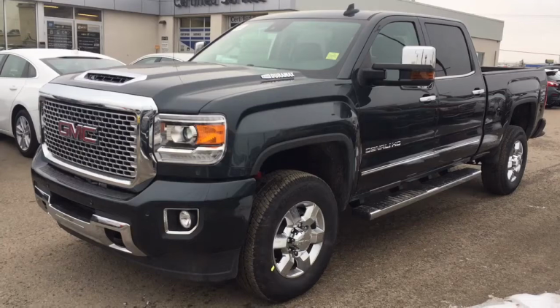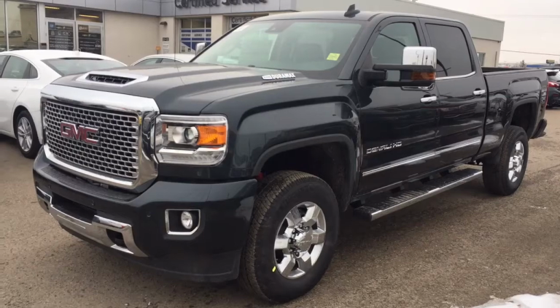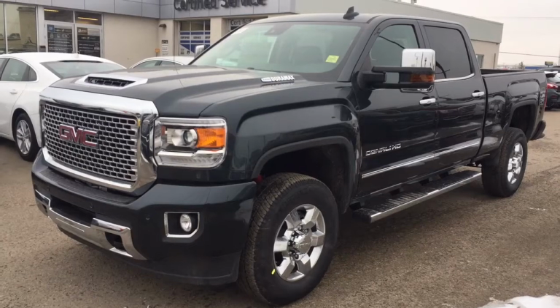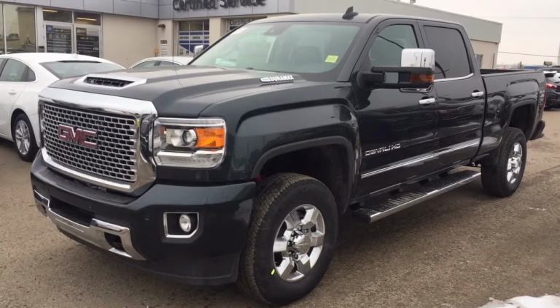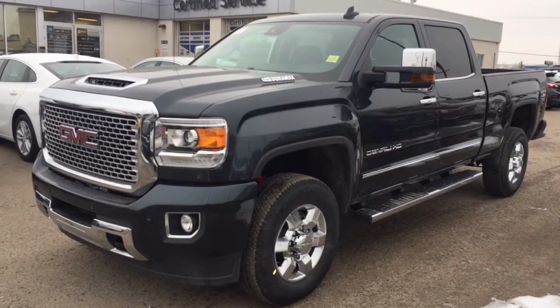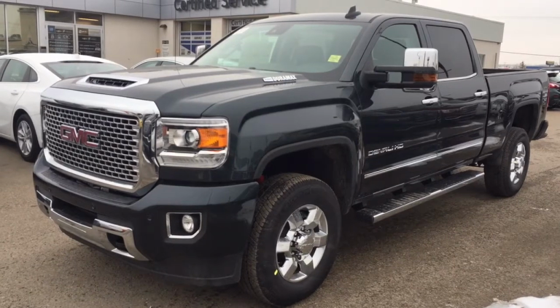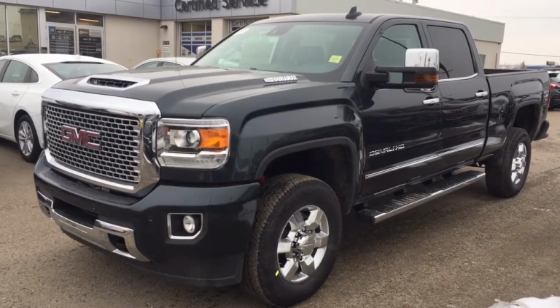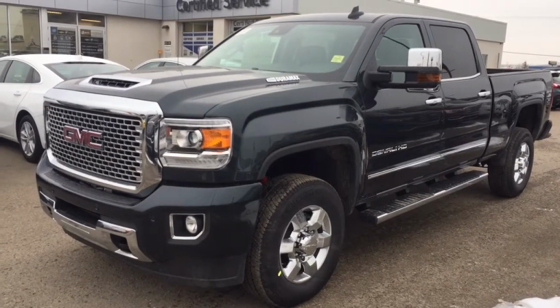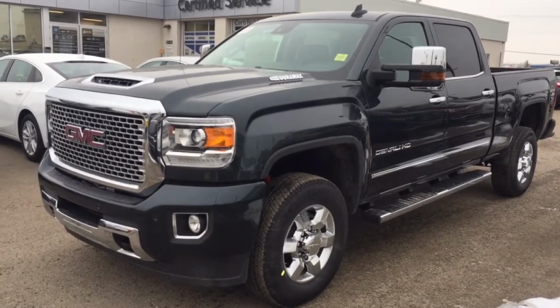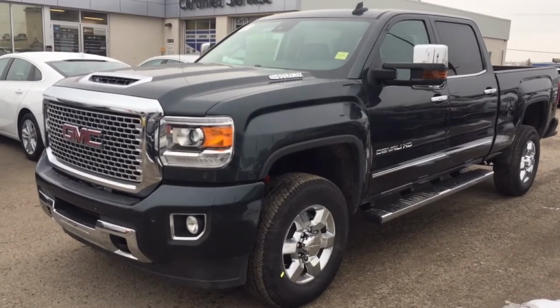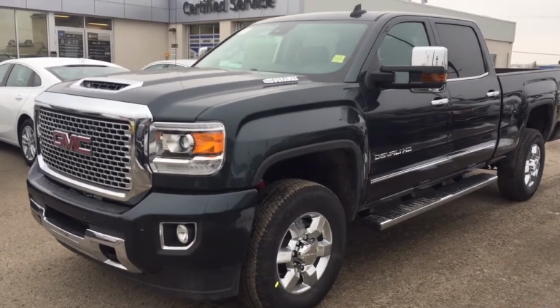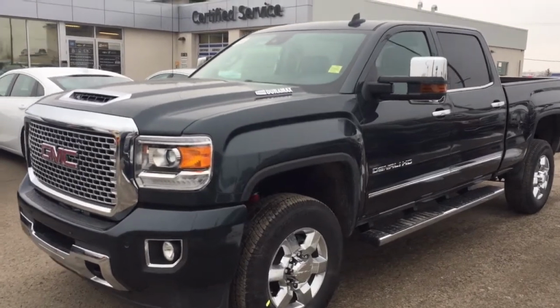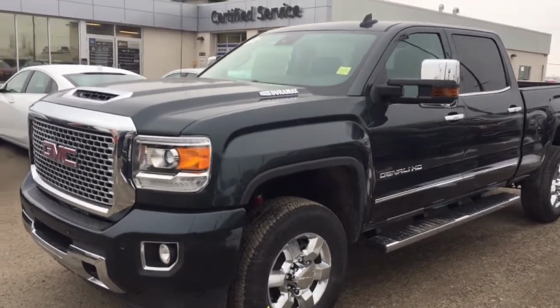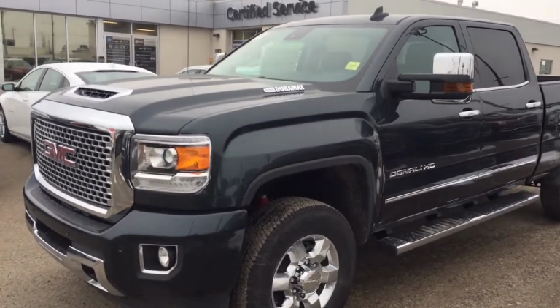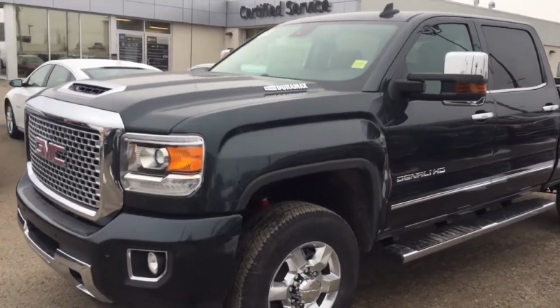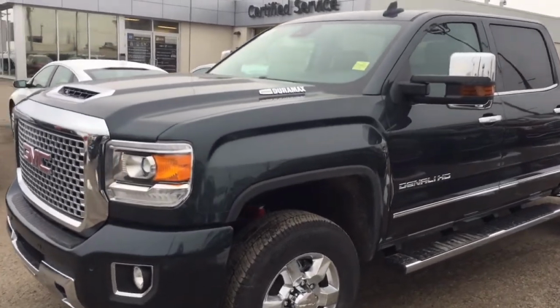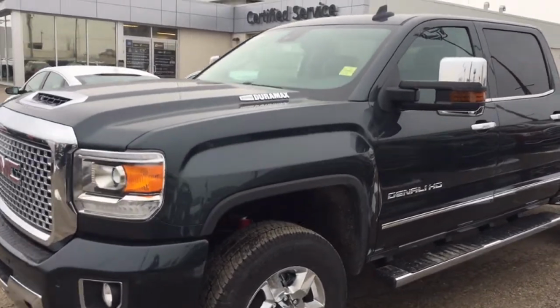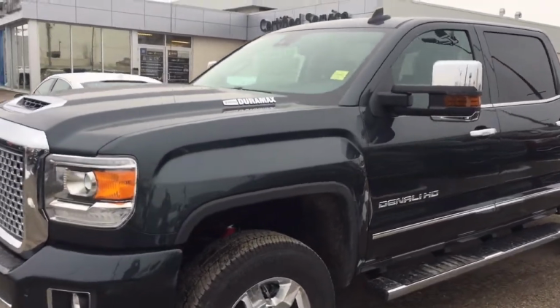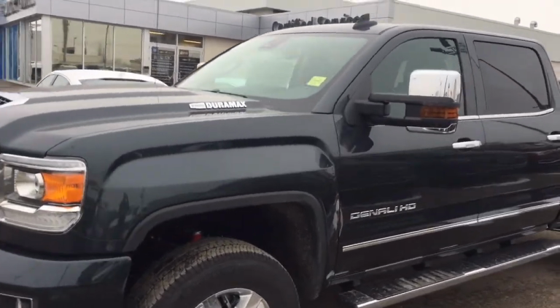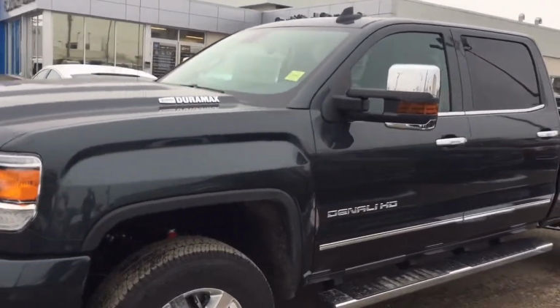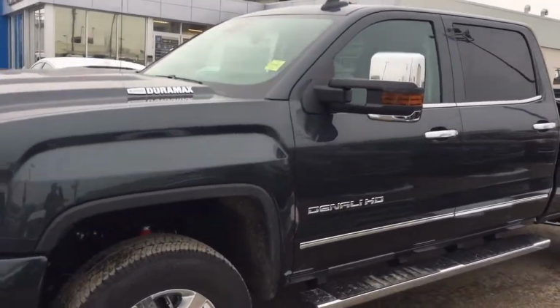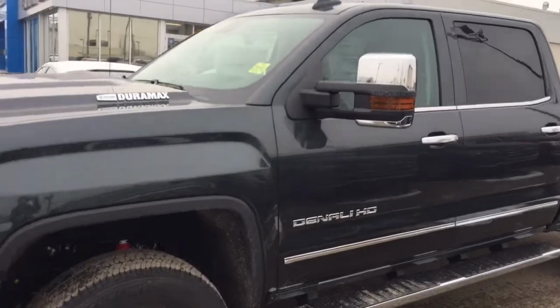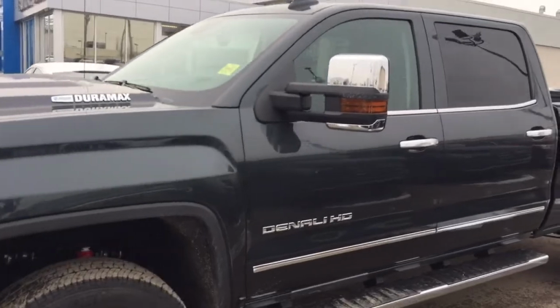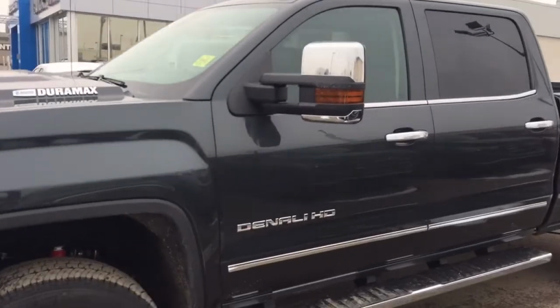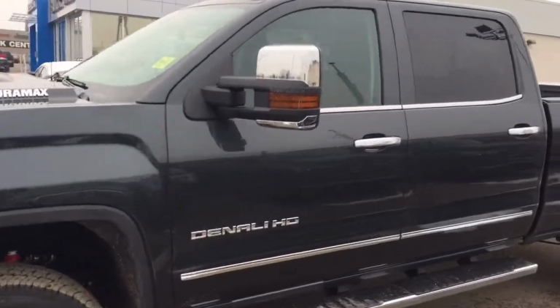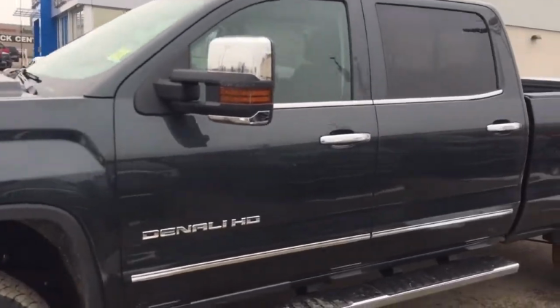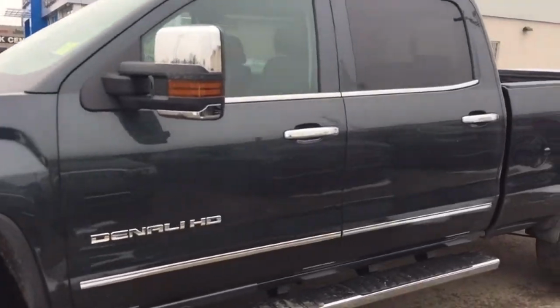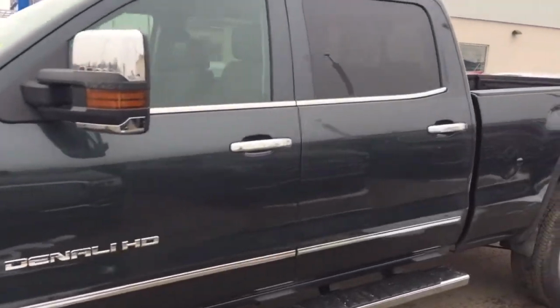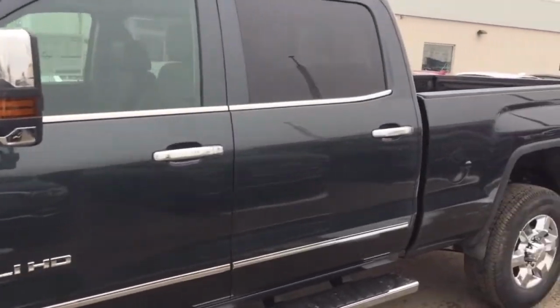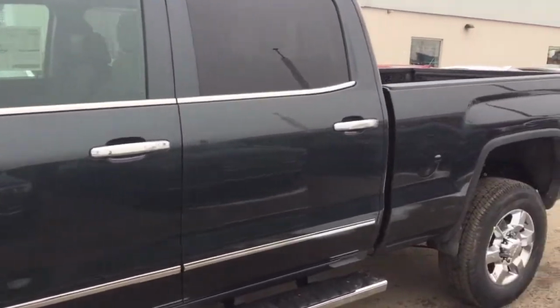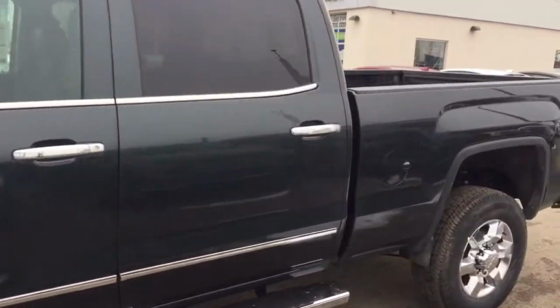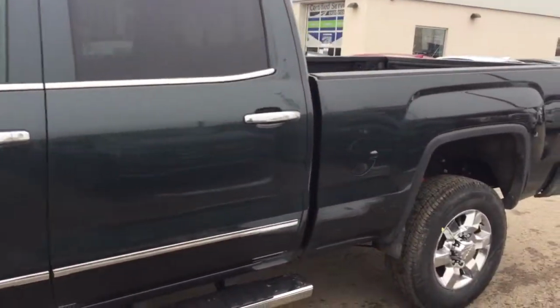Welcome to Davis Chevrolet. This is a 2017 GMC Sierra 3500 Duramax diesel in the color gray.